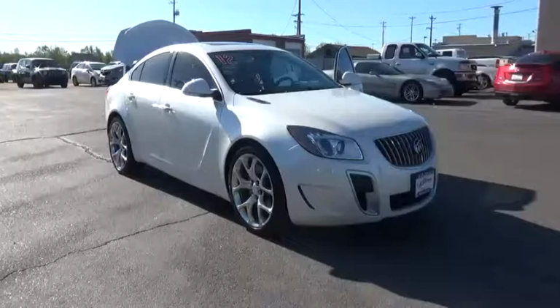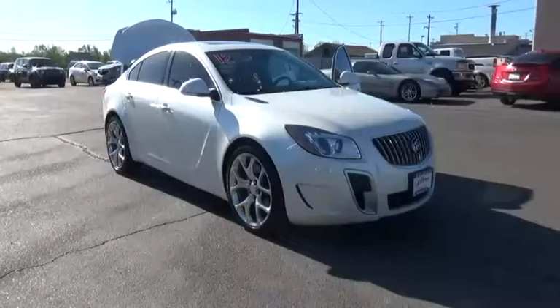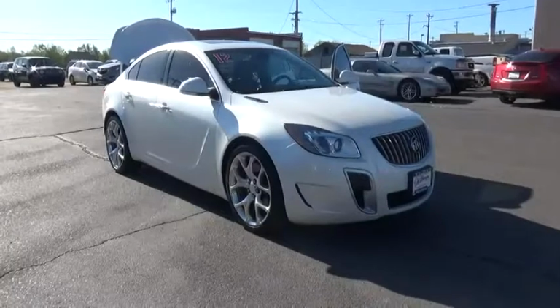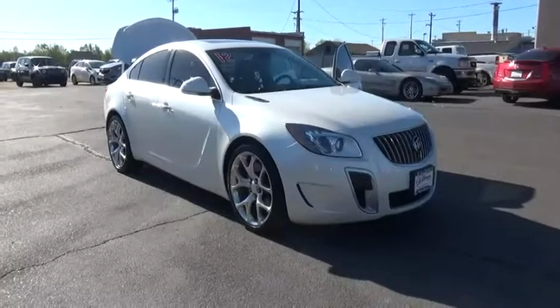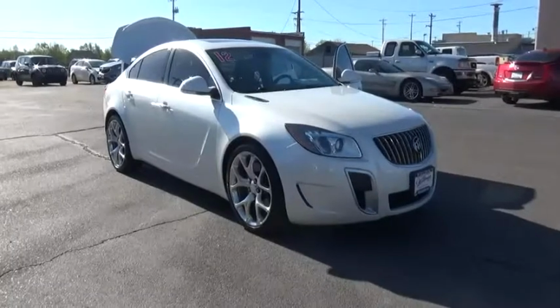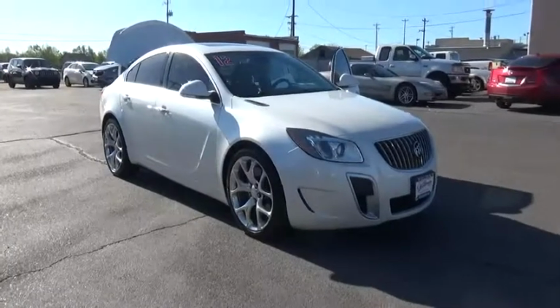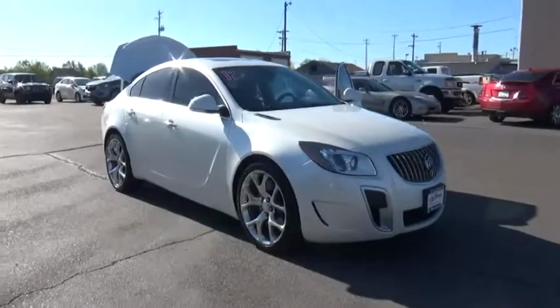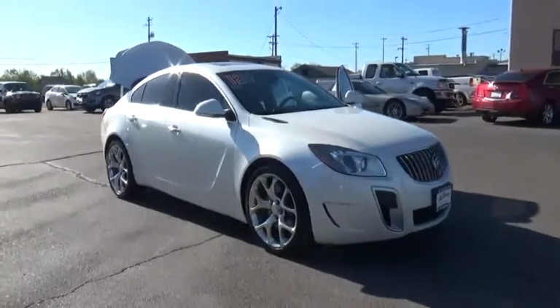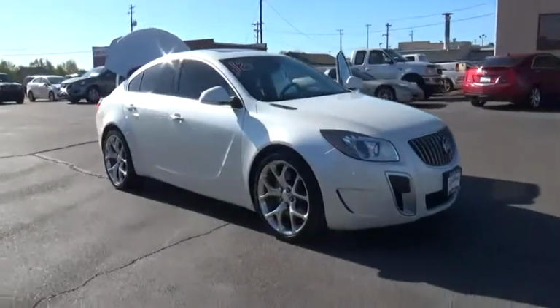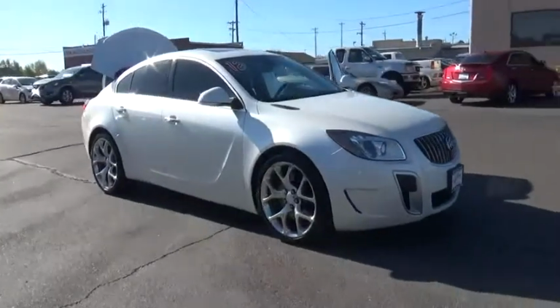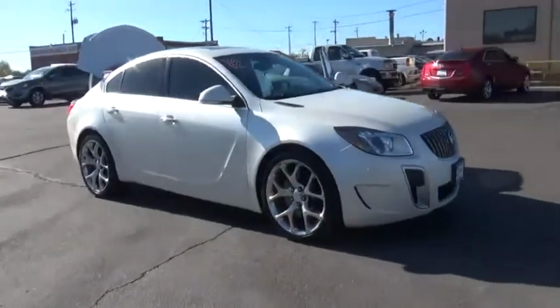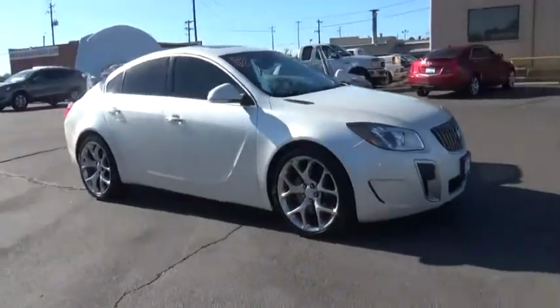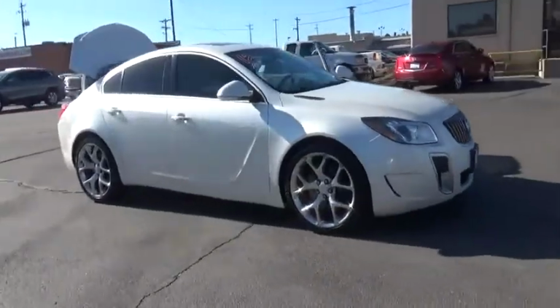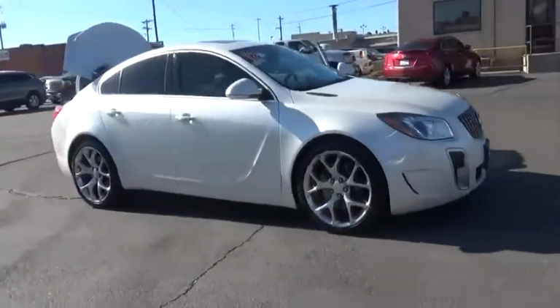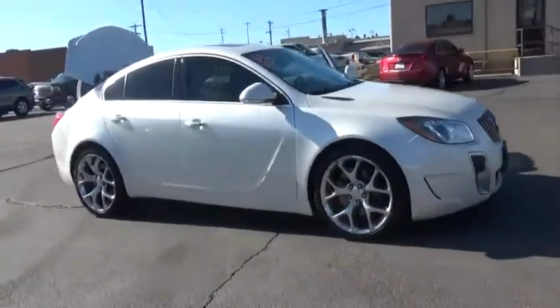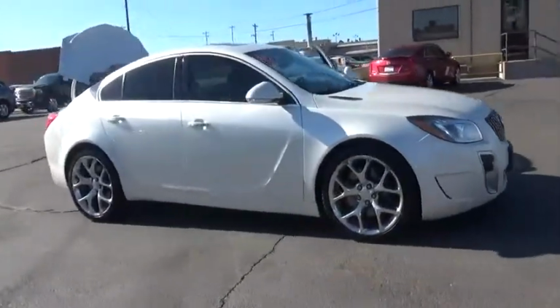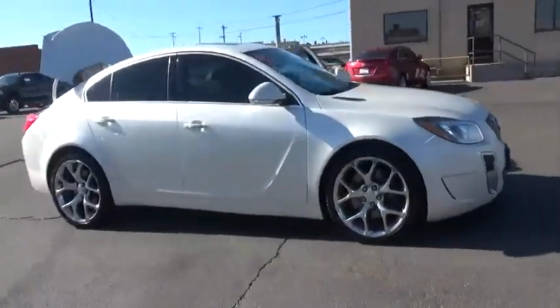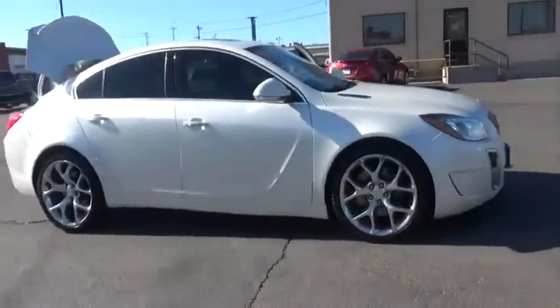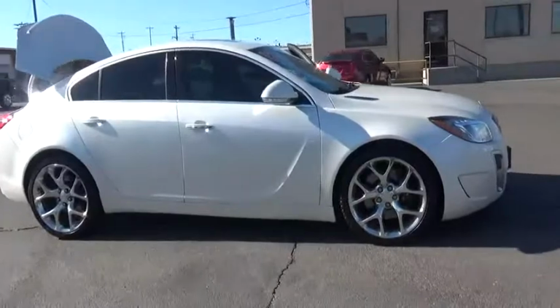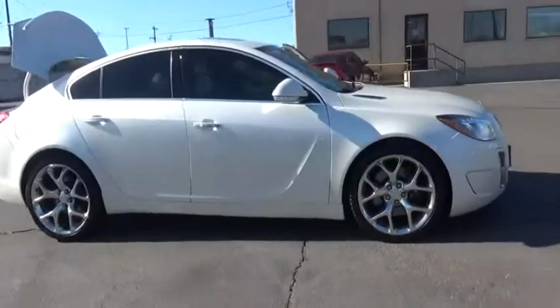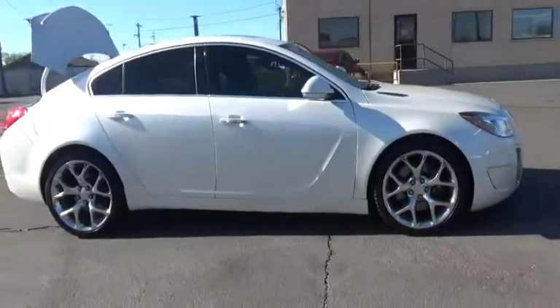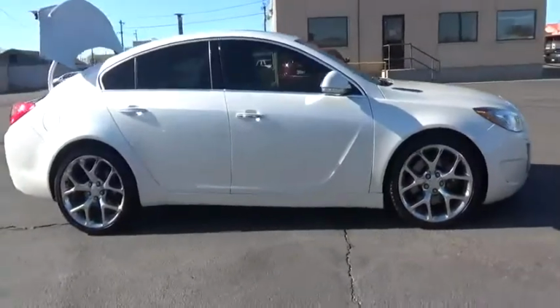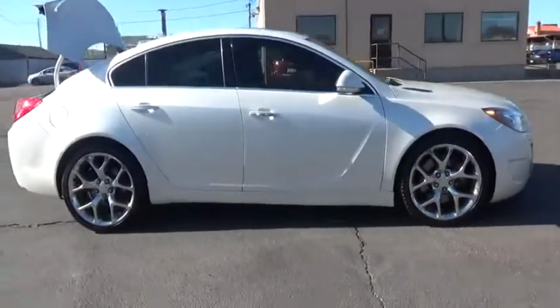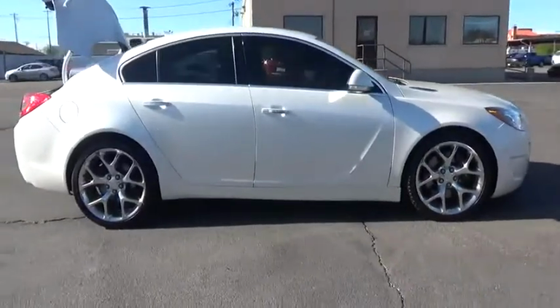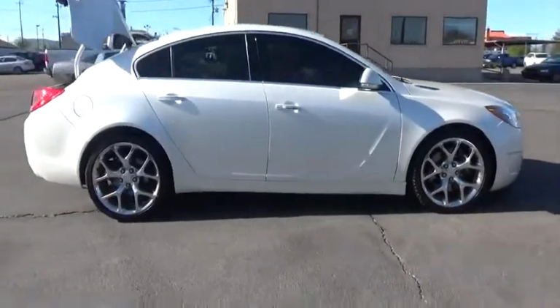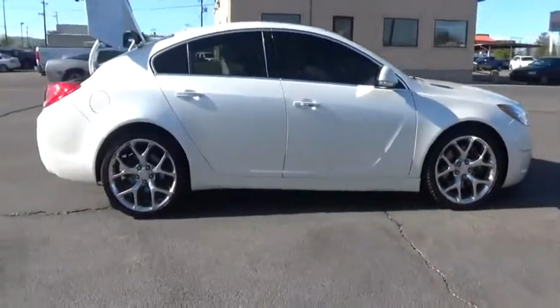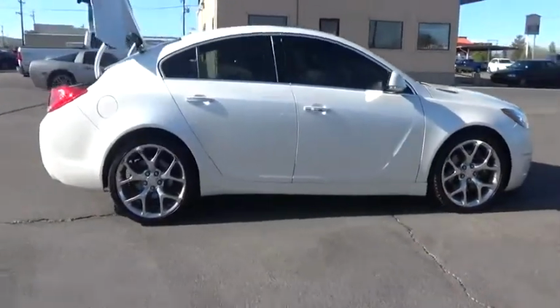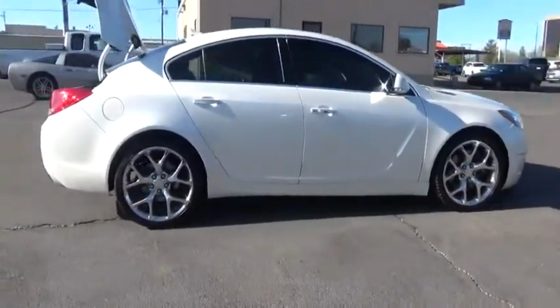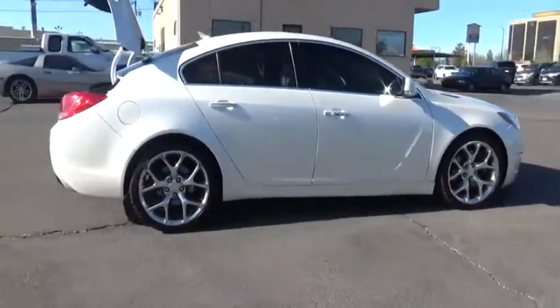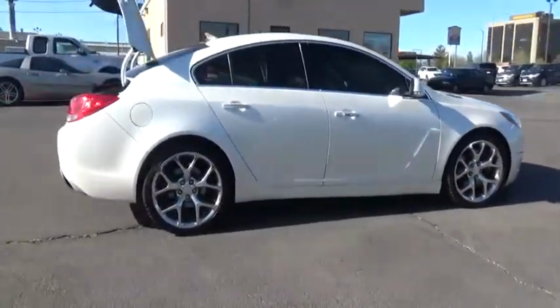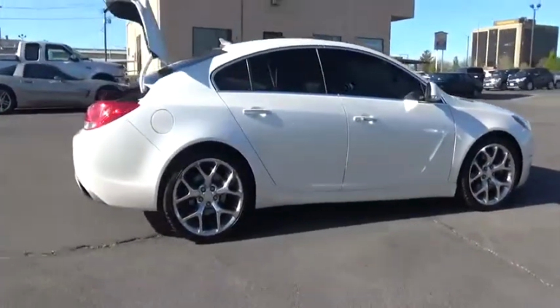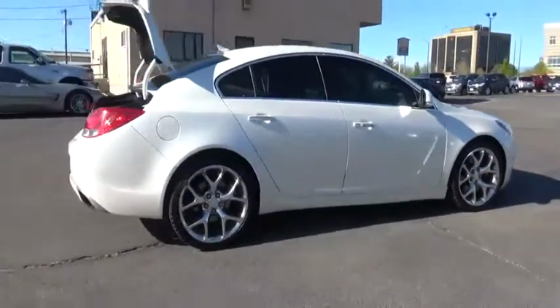2012 Buick Regal. The Buick Regal is based on the European Opel Insignia. The Regal is as much a sports sedan as it is a family sedan.